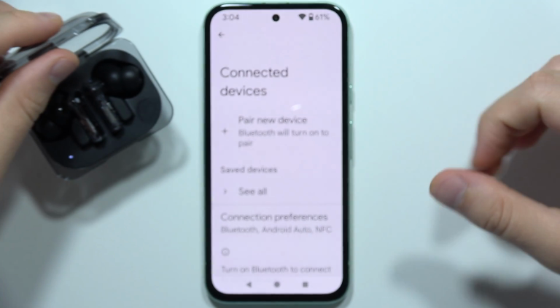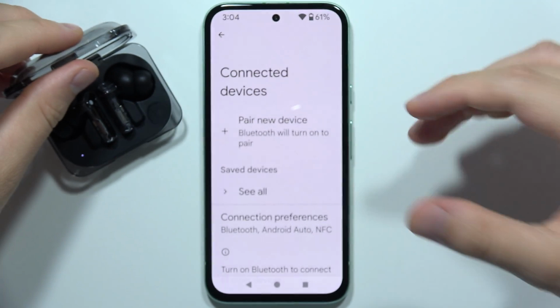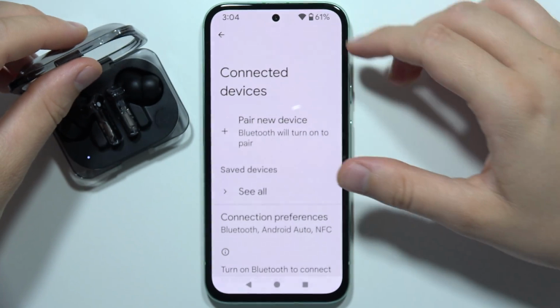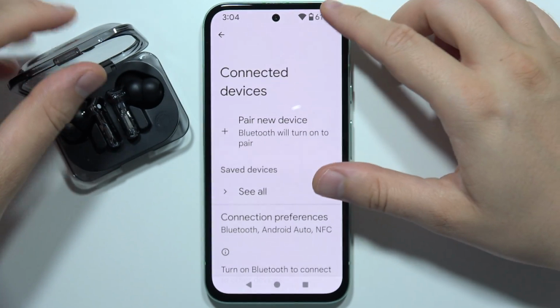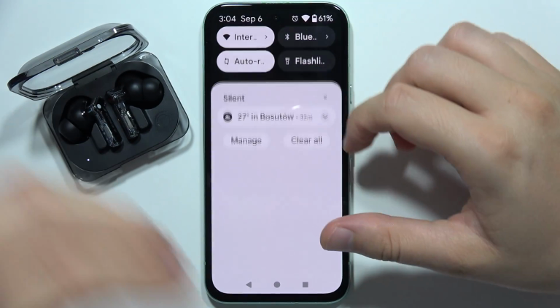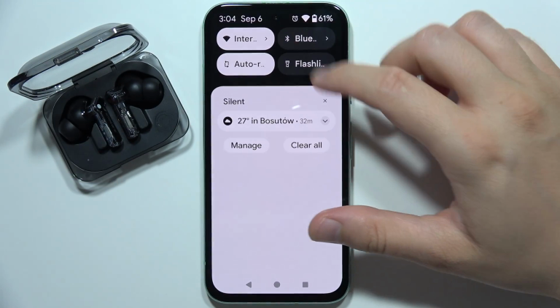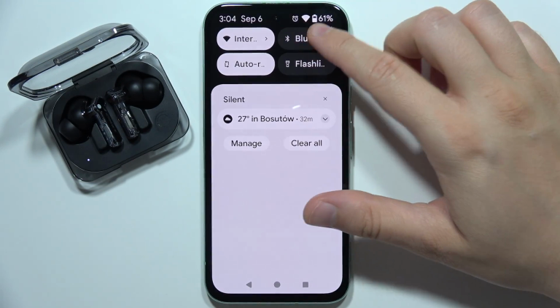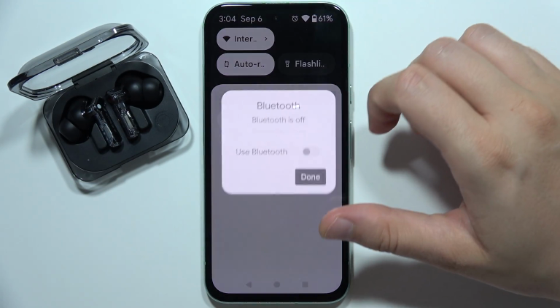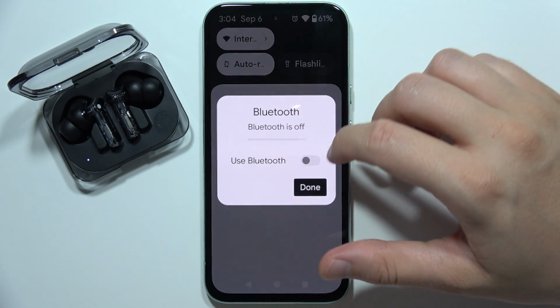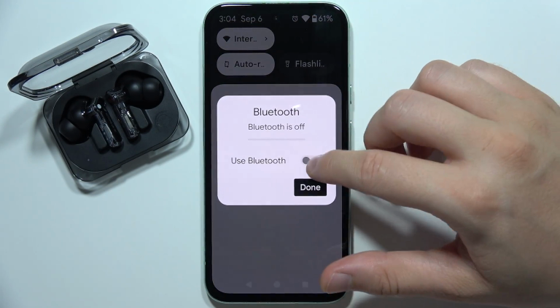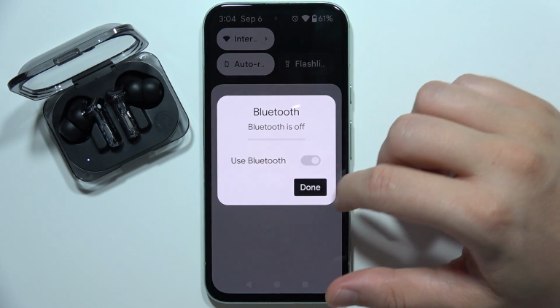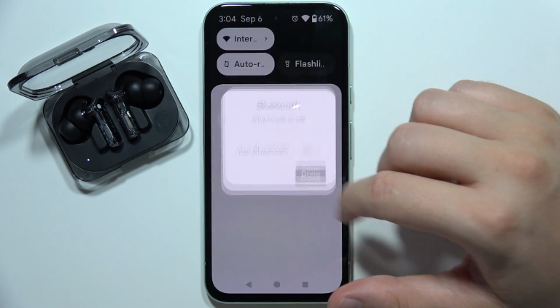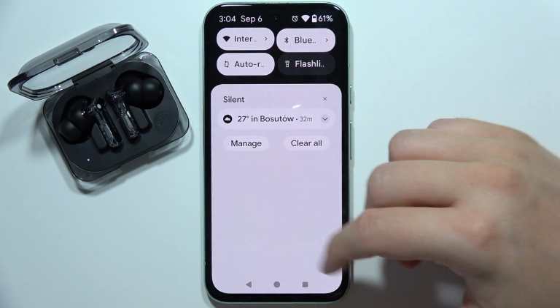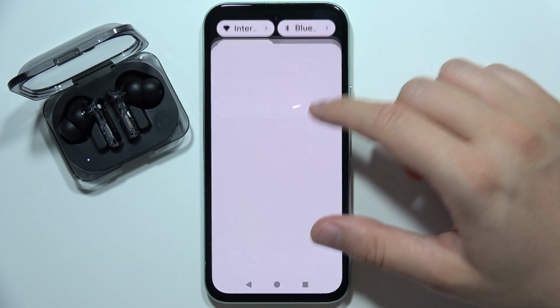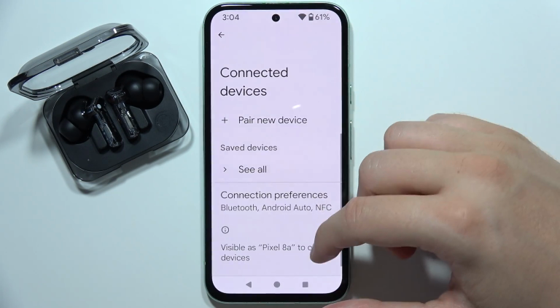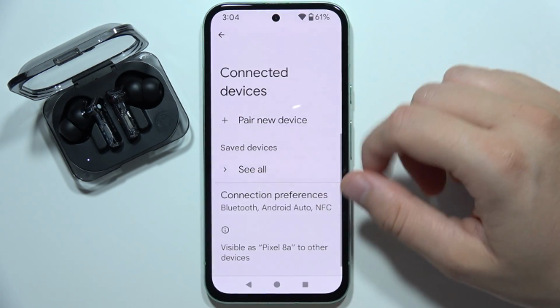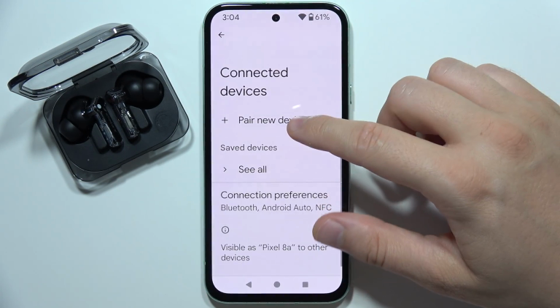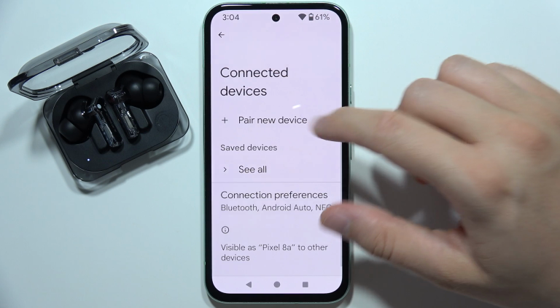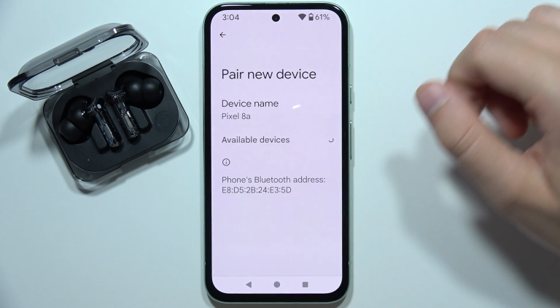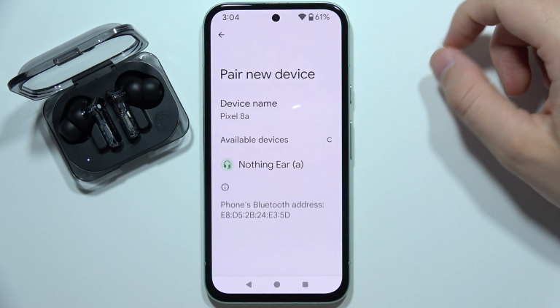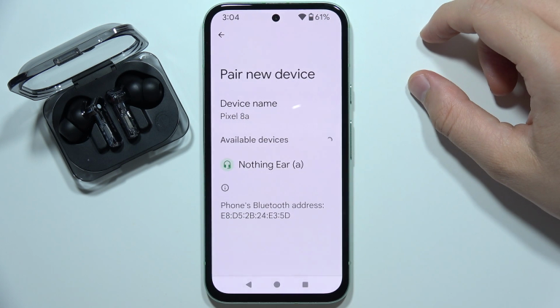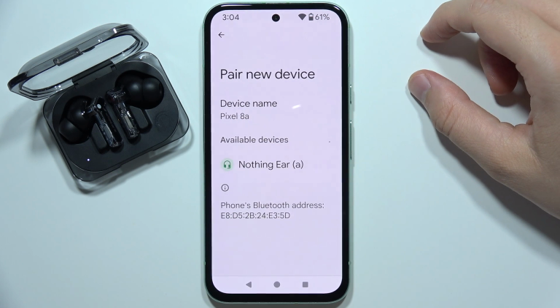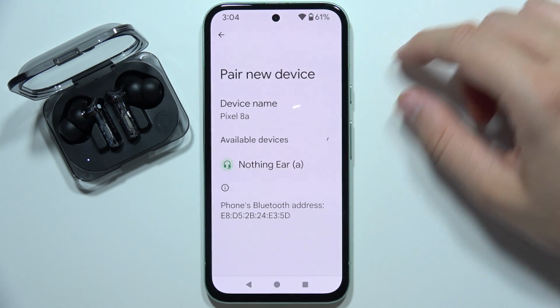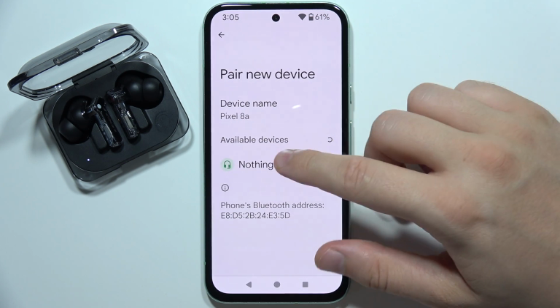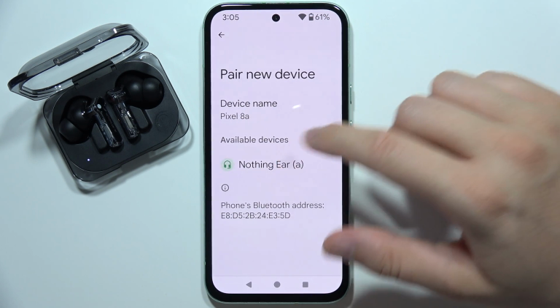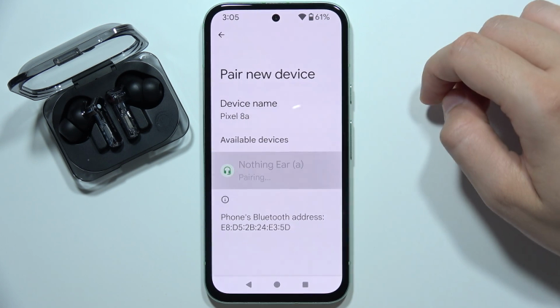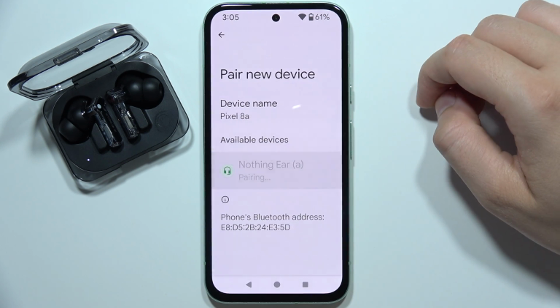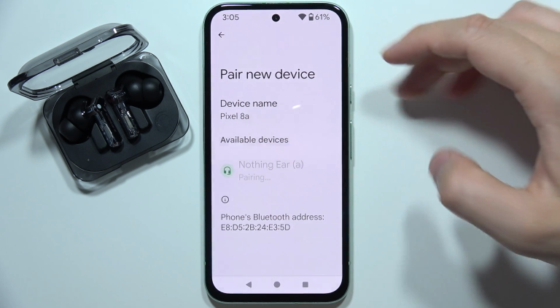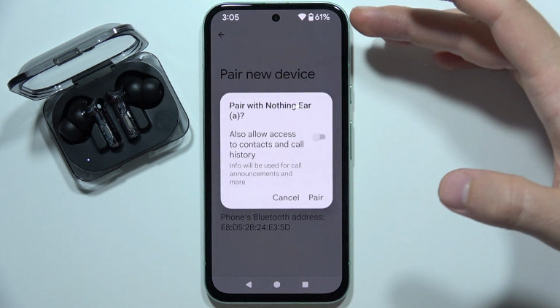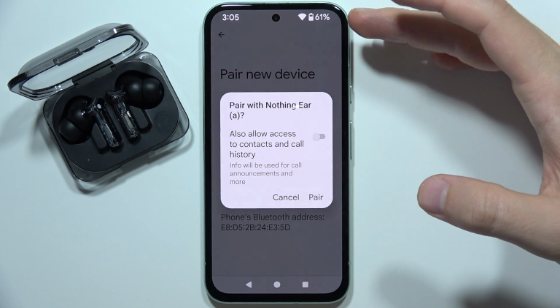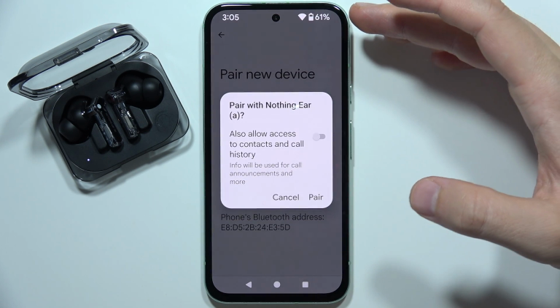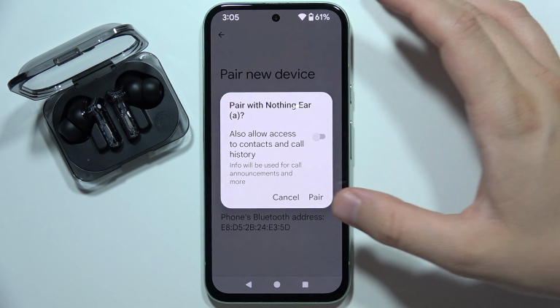So now turn Bluetooth back on on your phone and try to pair it one more time. Try to select your device and let's see if it works.